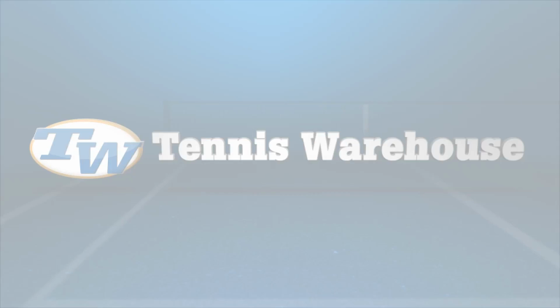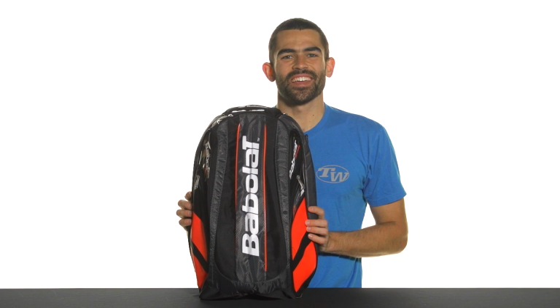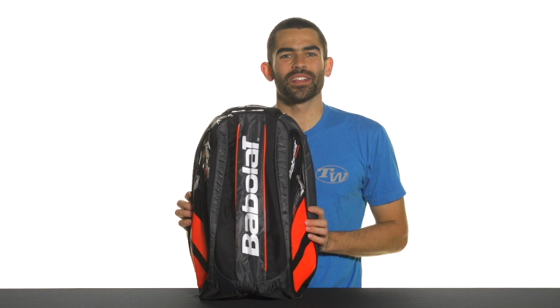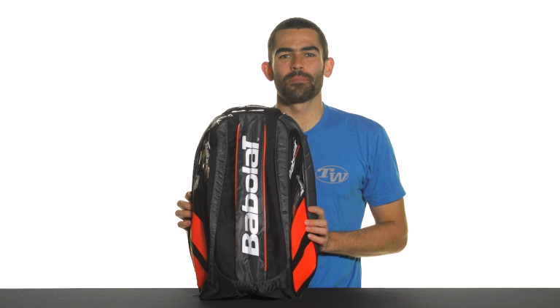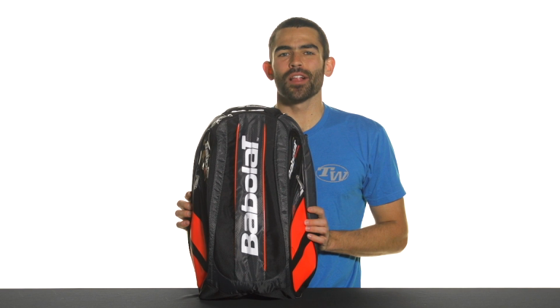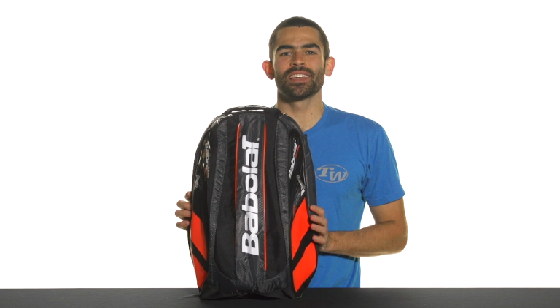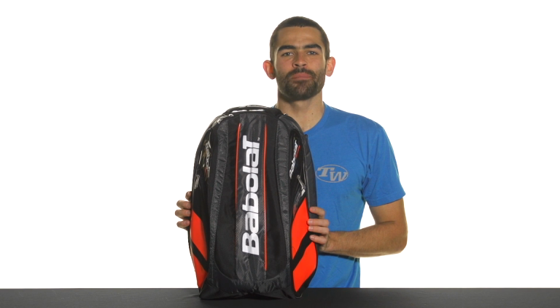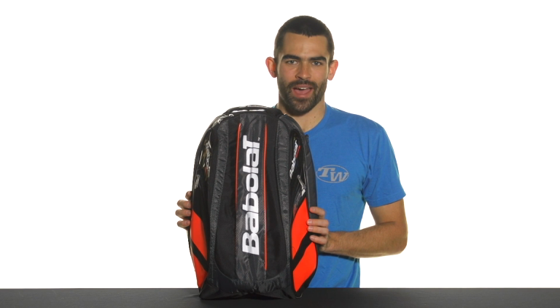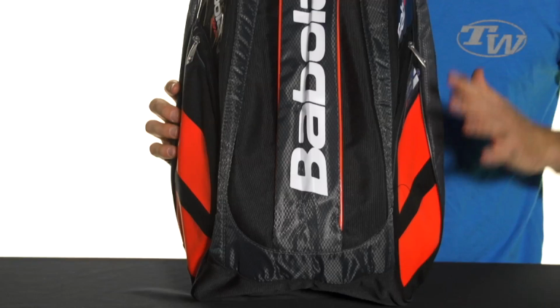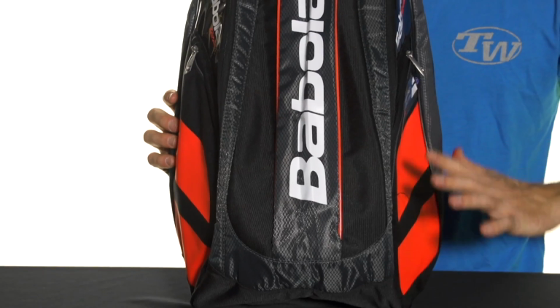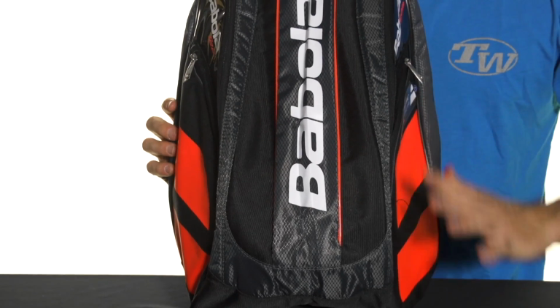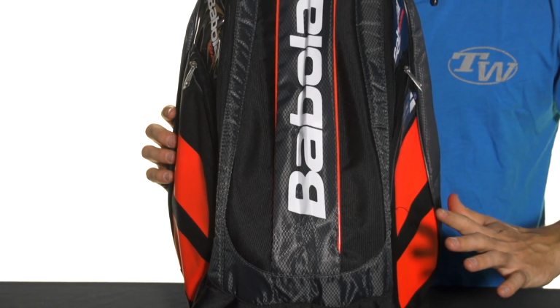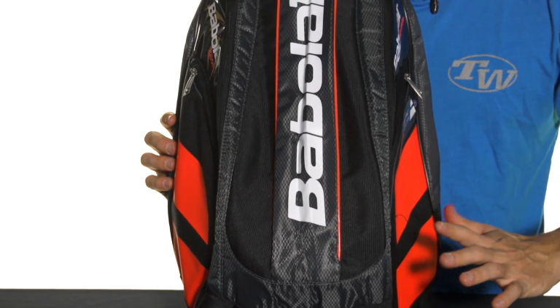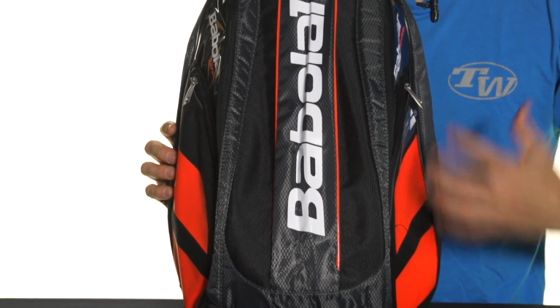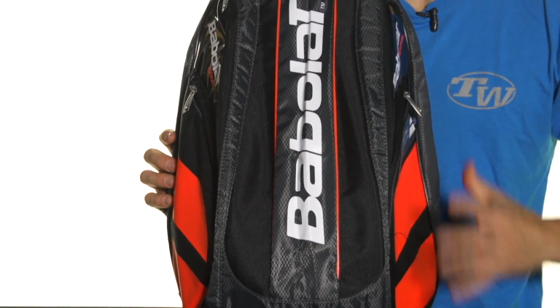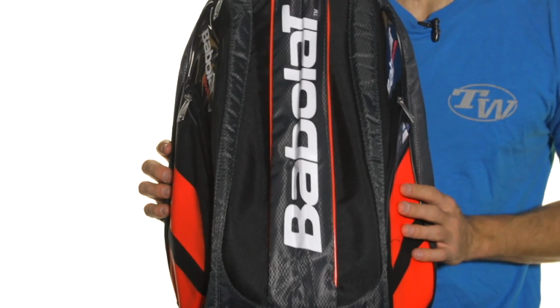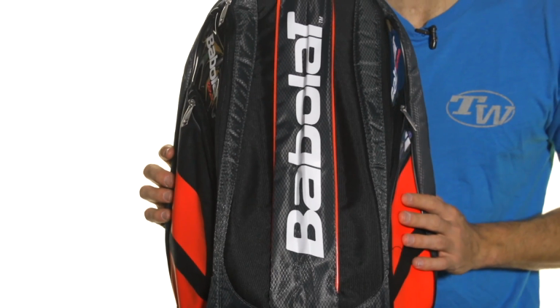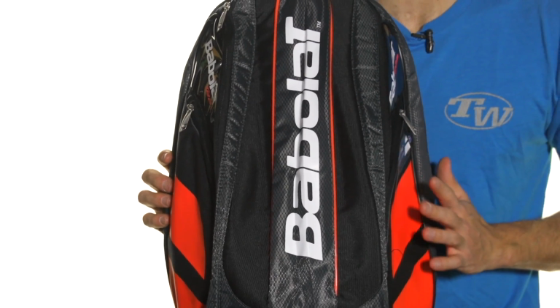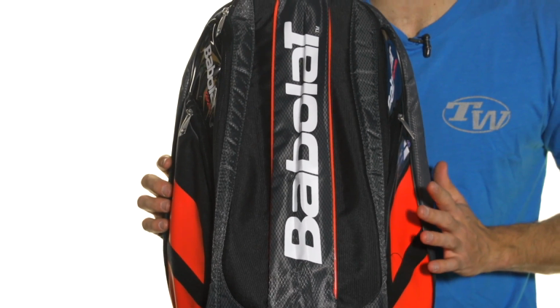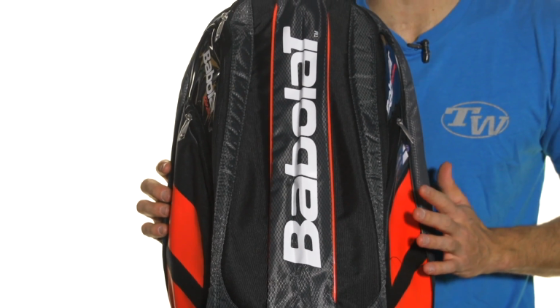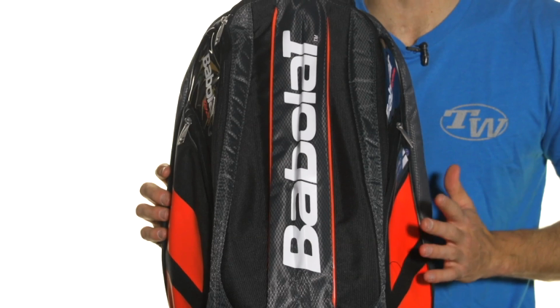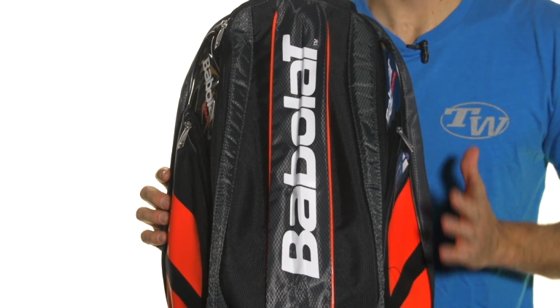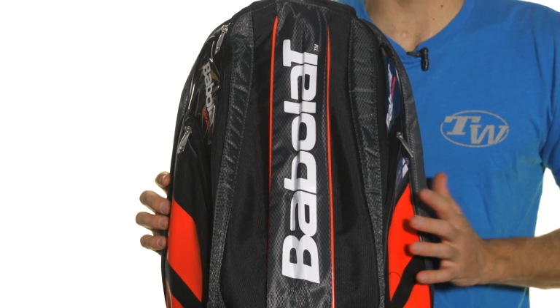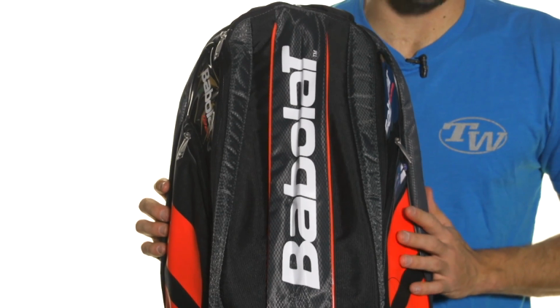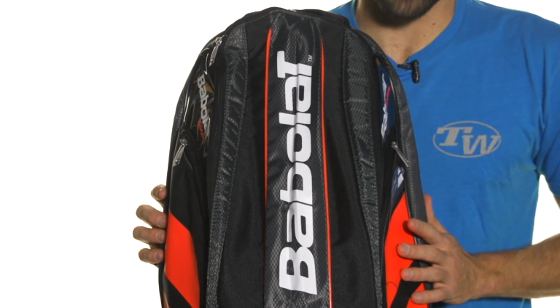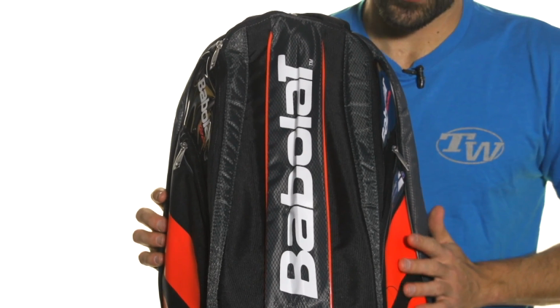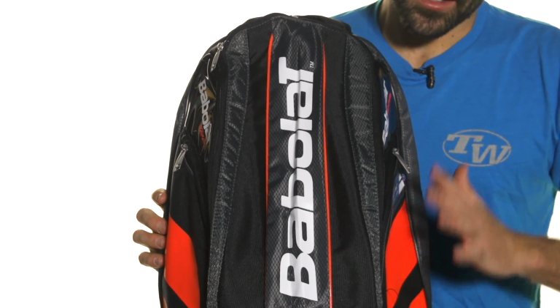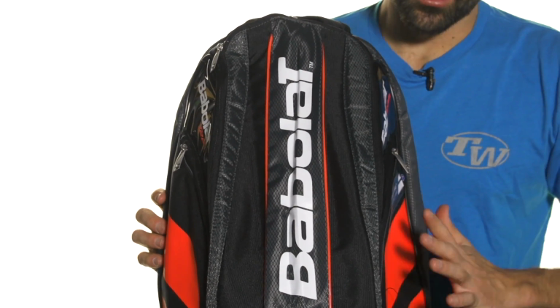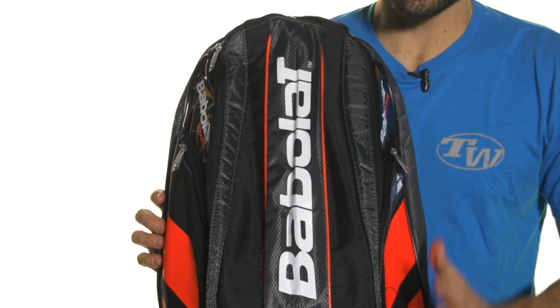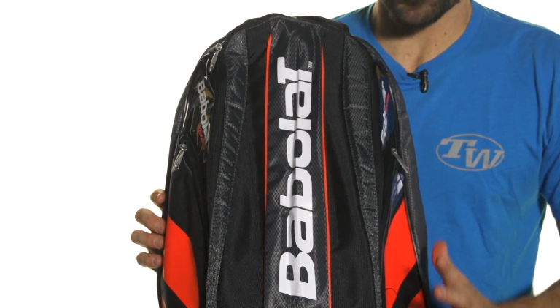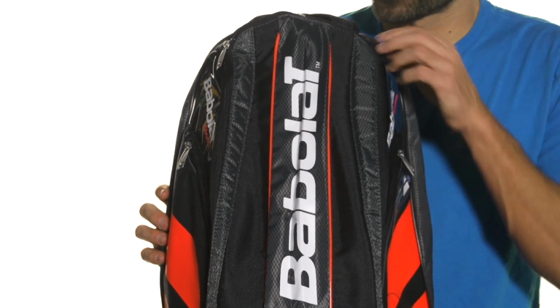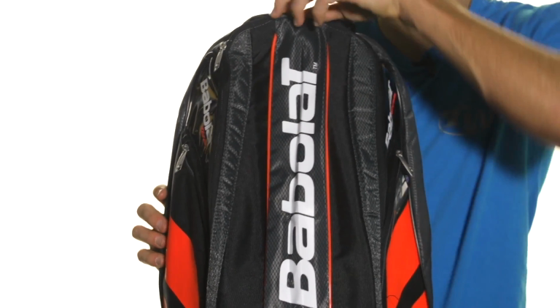Let's take a quick look at the Babolat TeamLine backpack. We've got the bright red color here, new for 2014, perfect for matching your new PureStrike rackets from Babolat. This has got a cool sleek modern design to it.